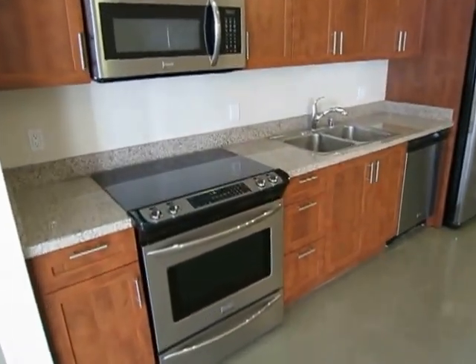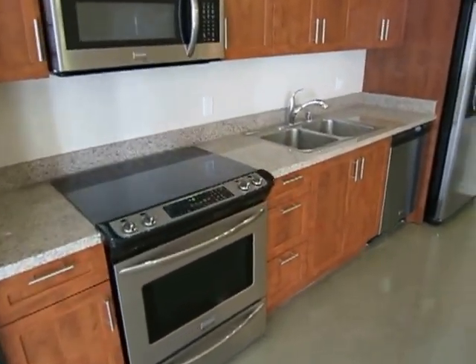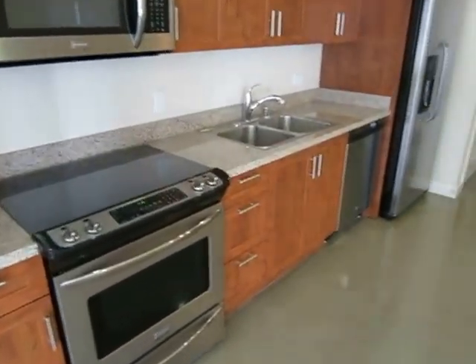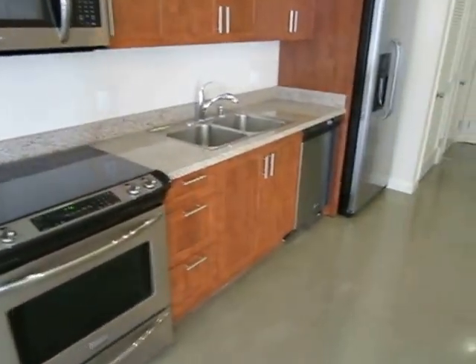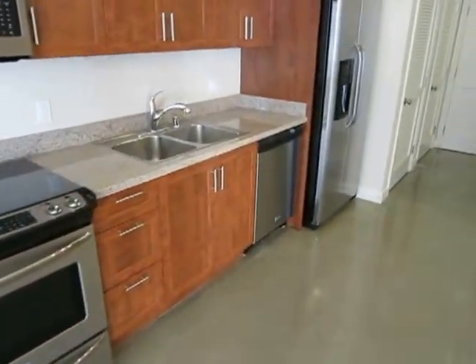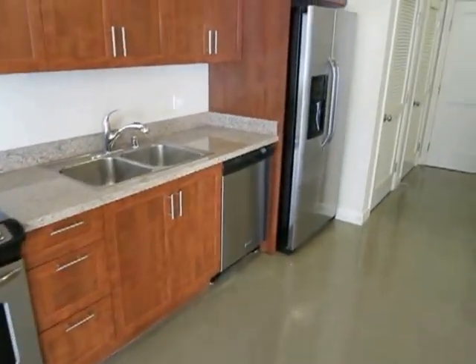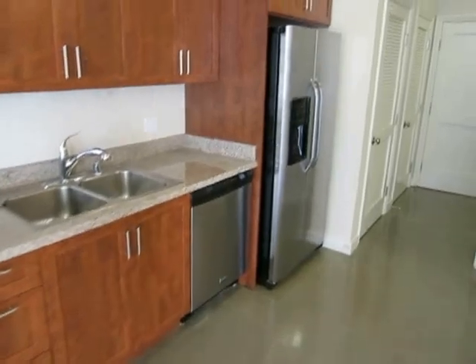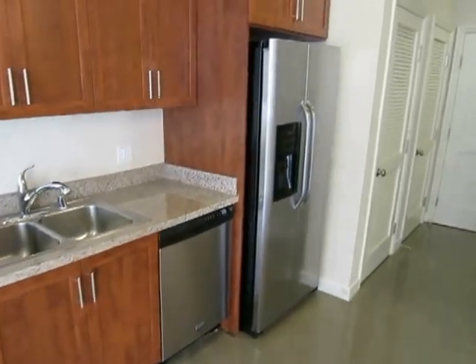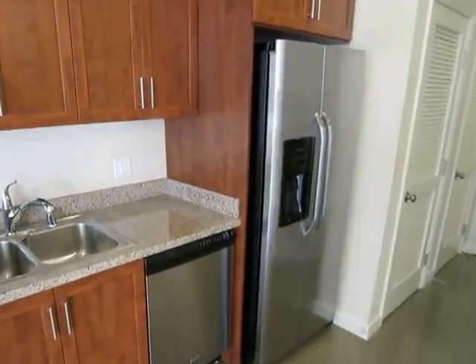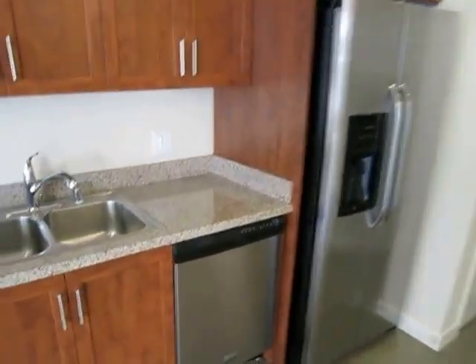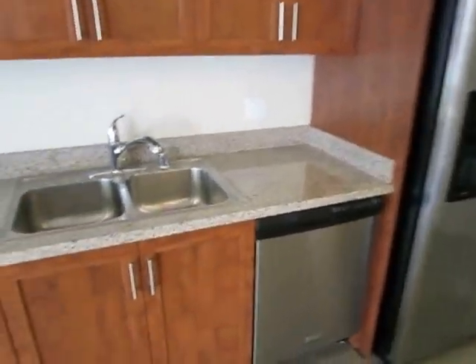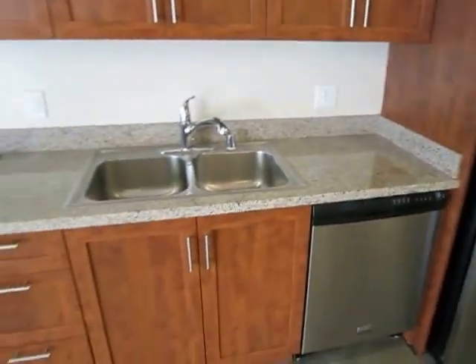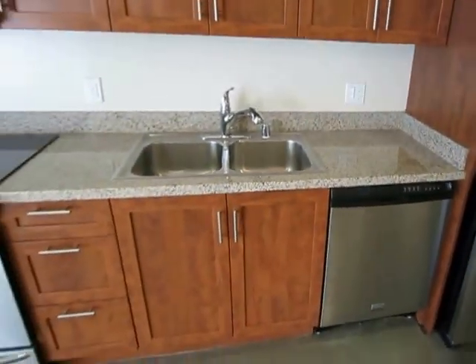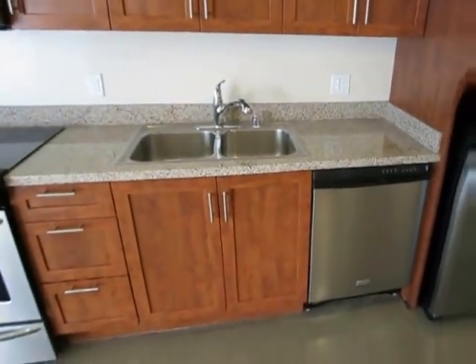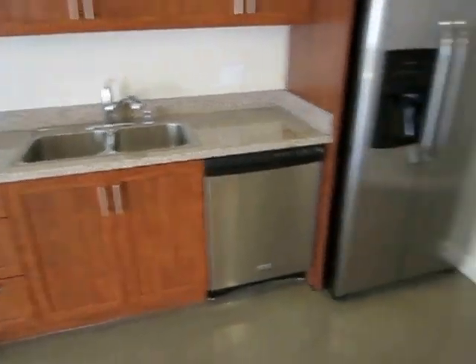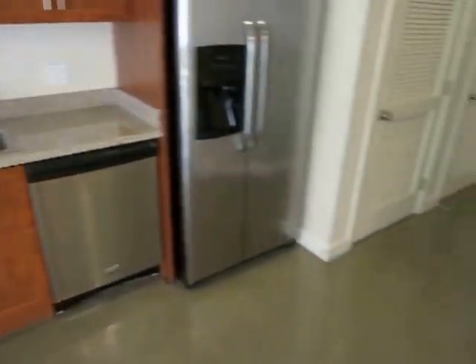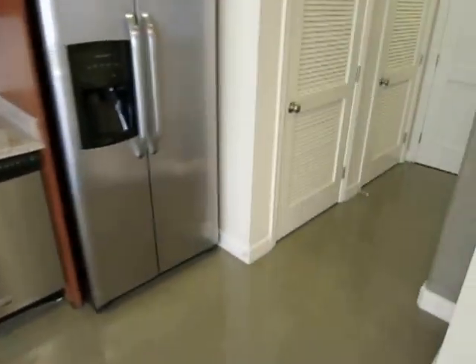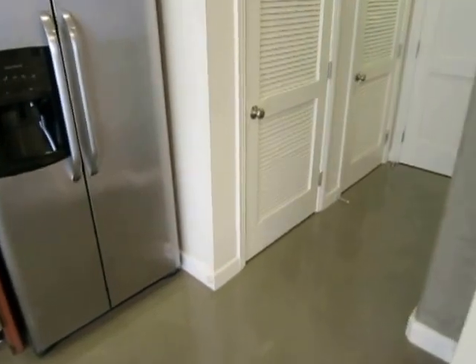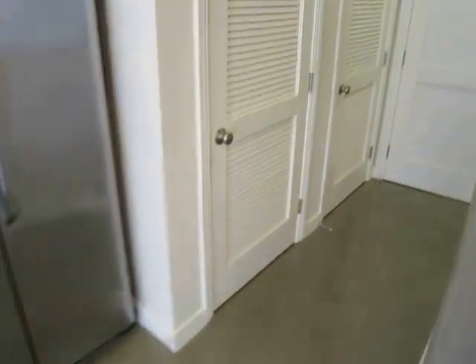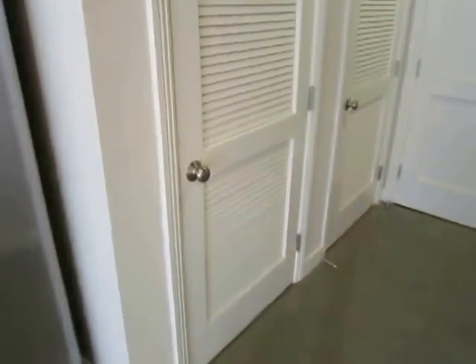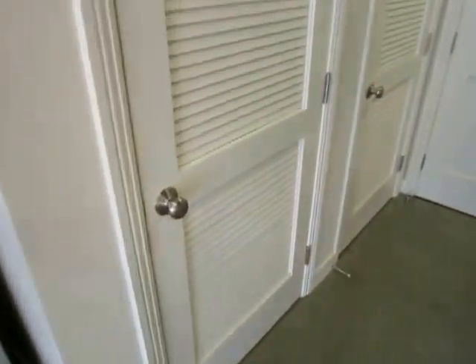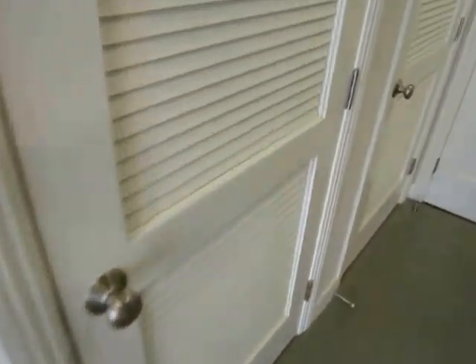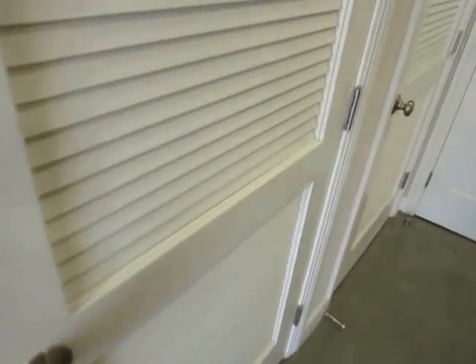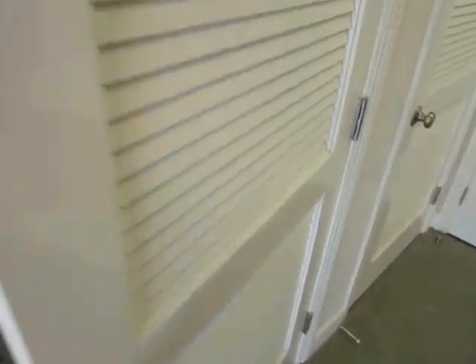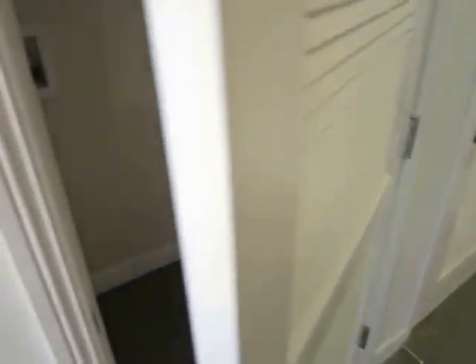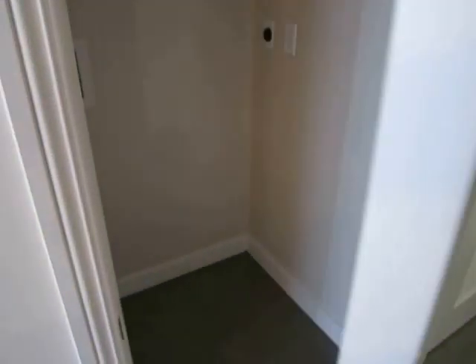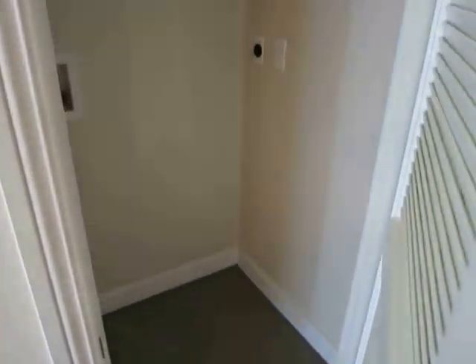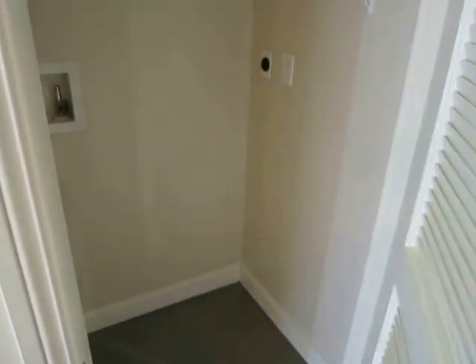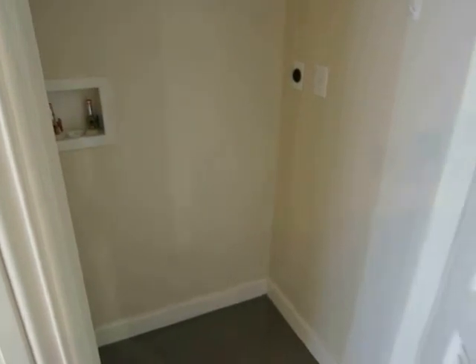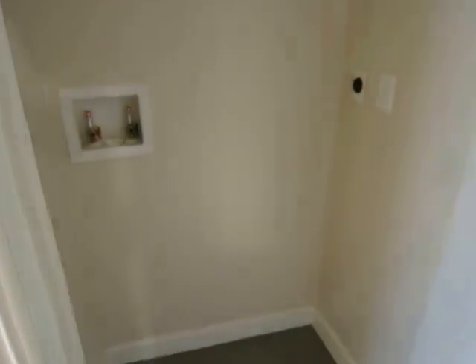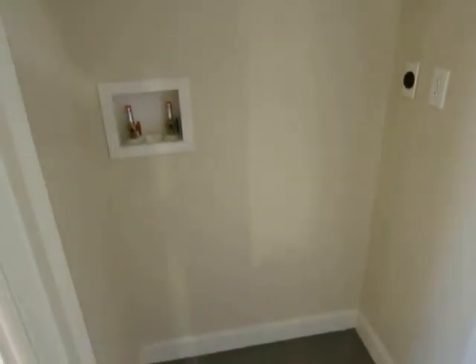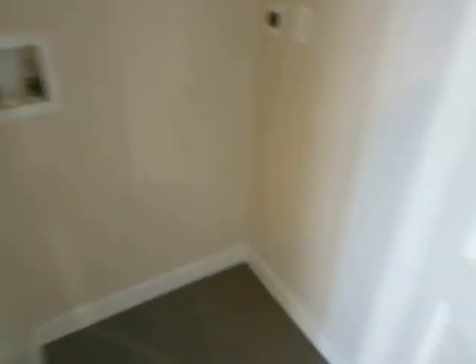Very nice kitchen with stainless steel appliances and granite counters. Here is the laundry room with the washer and dryer hookups.